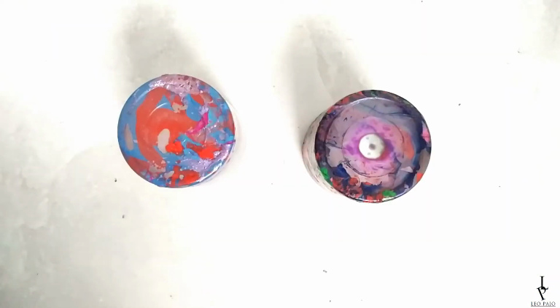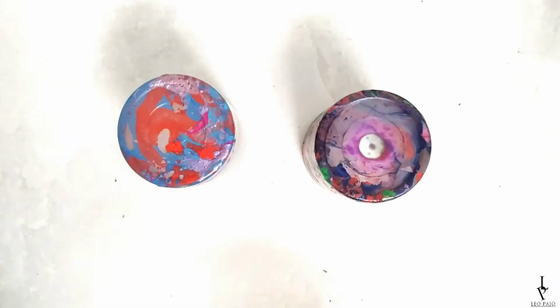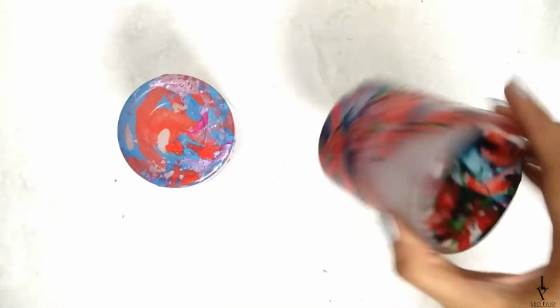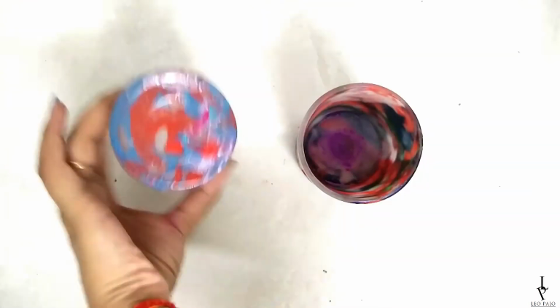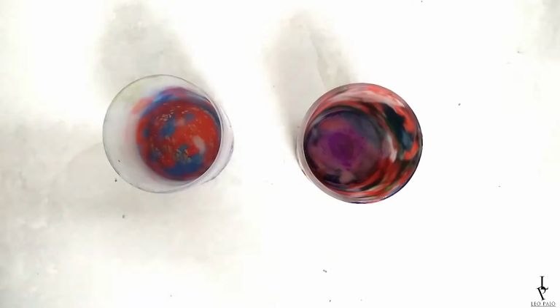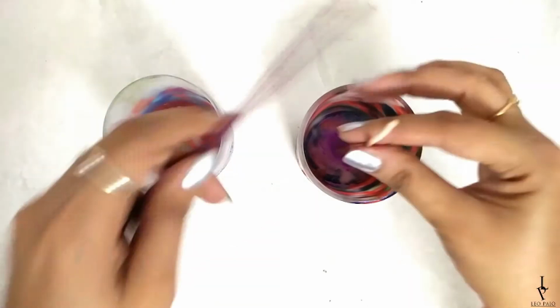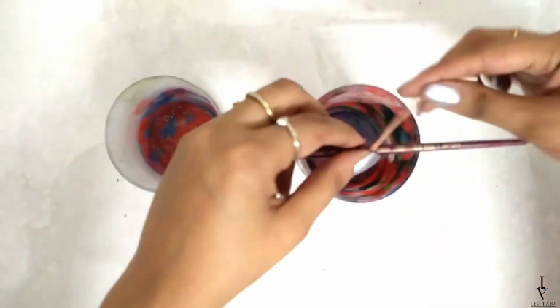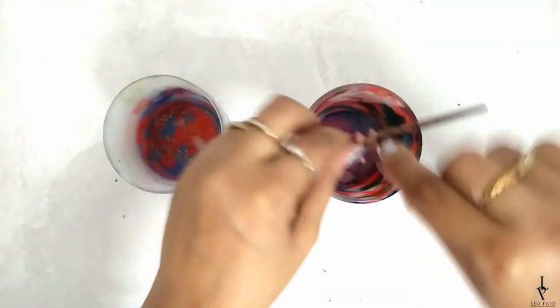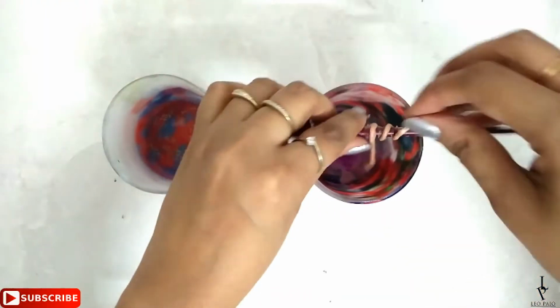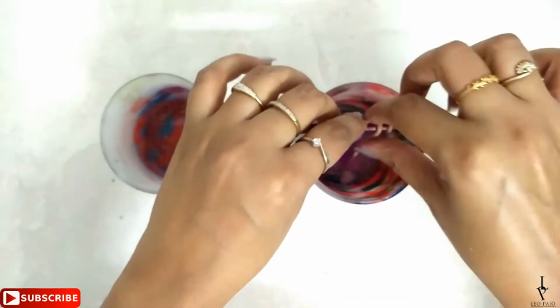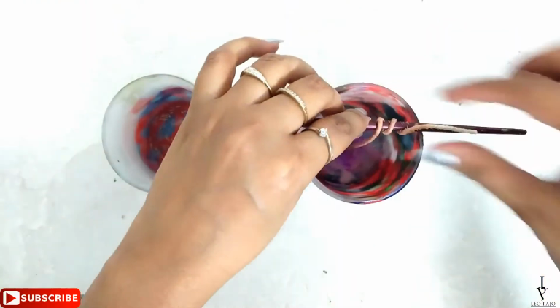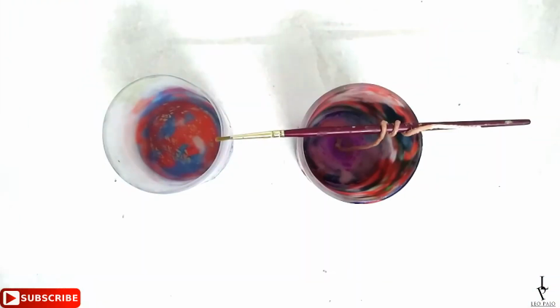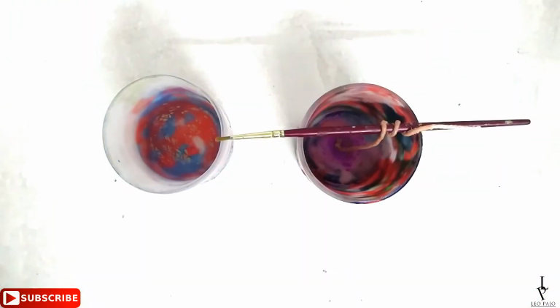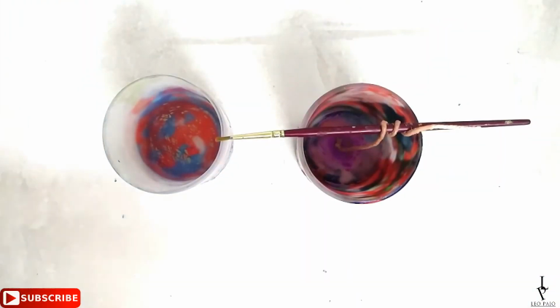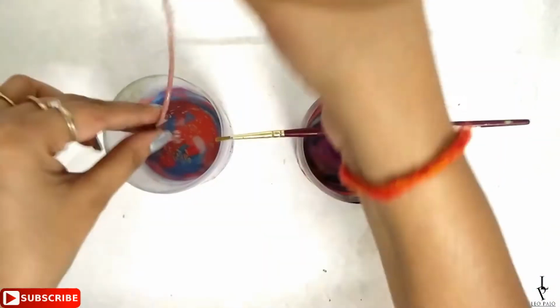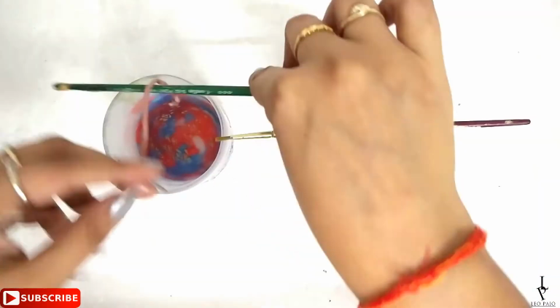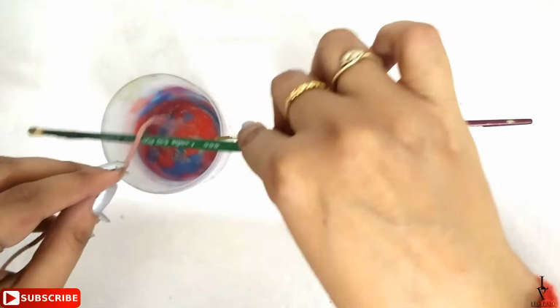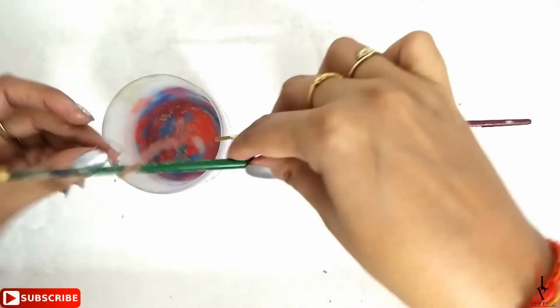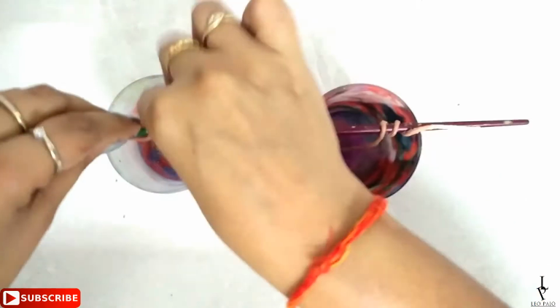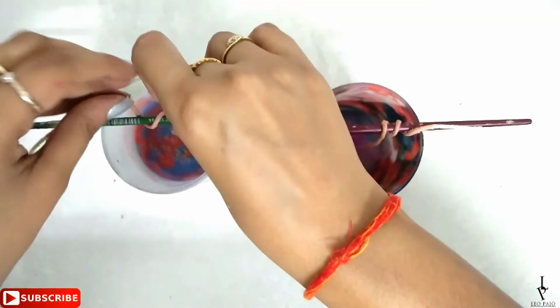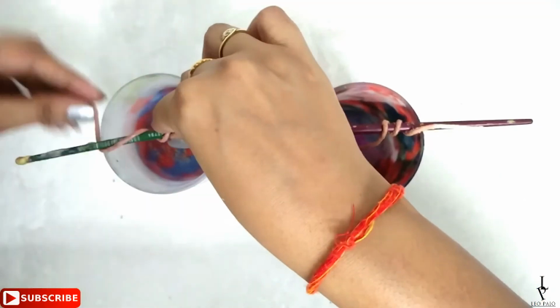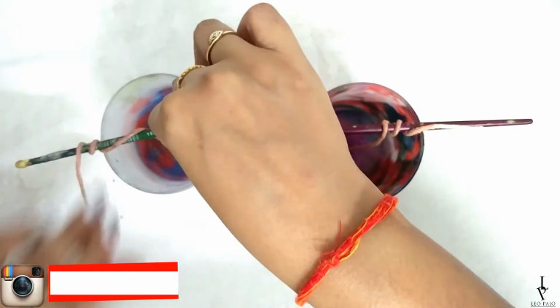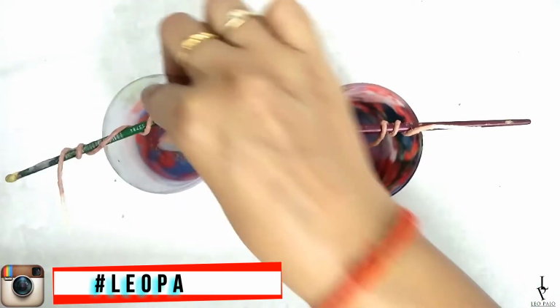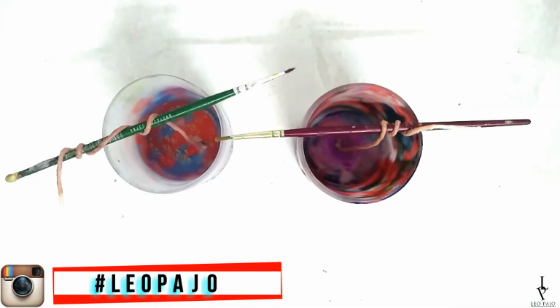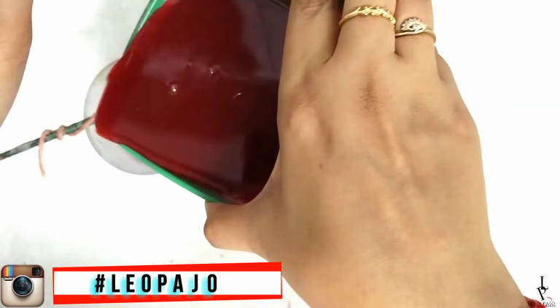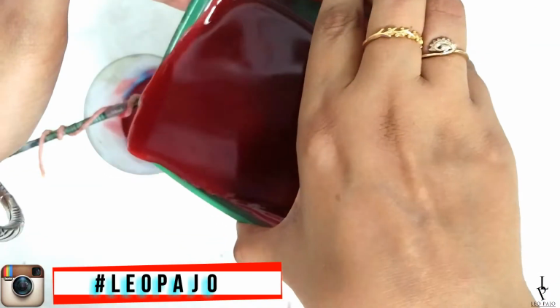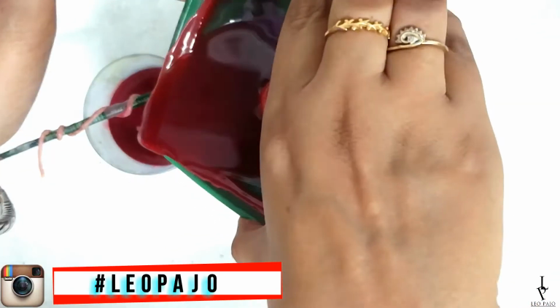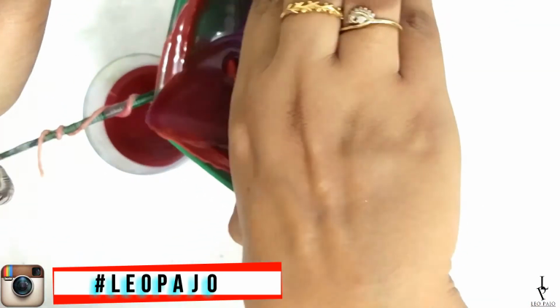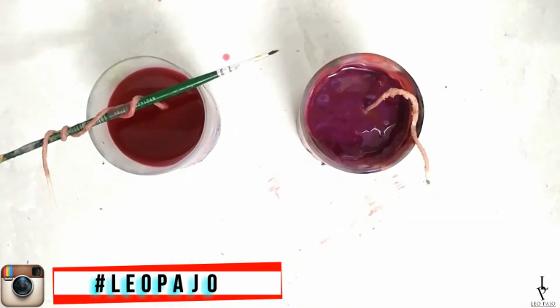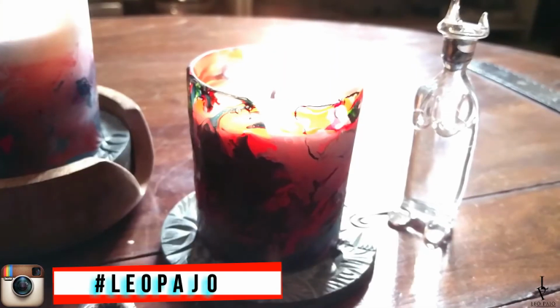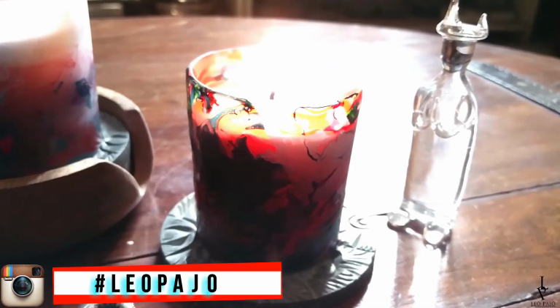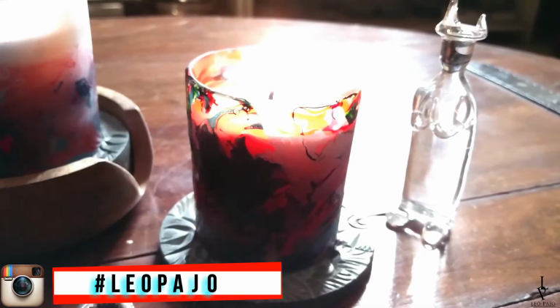Let it dry completely, and then put a cotton cord into the jar by twisting it from the top onto a brush or a pencil to keep it upright. Then finally, pour some melted candle wax in it and let it cool down.